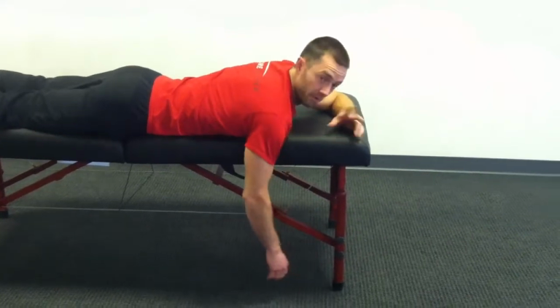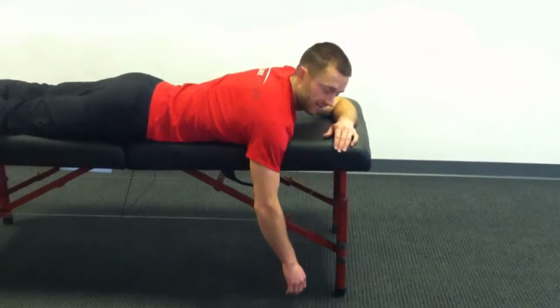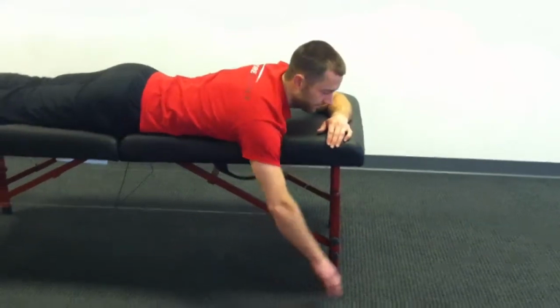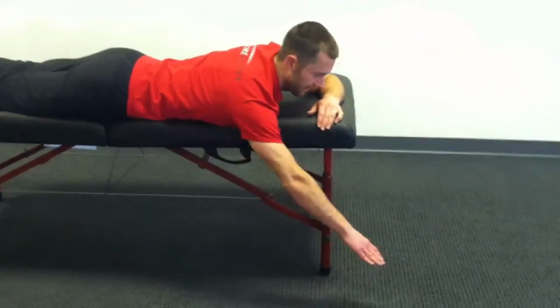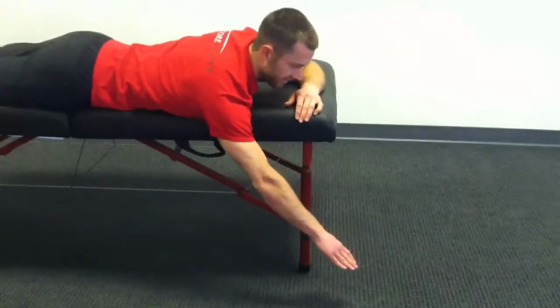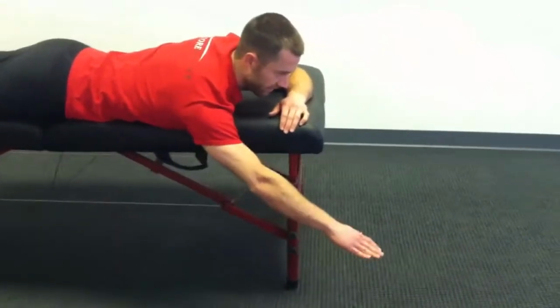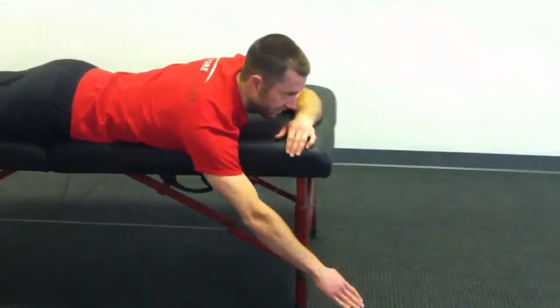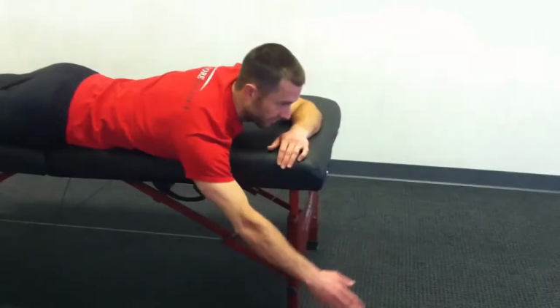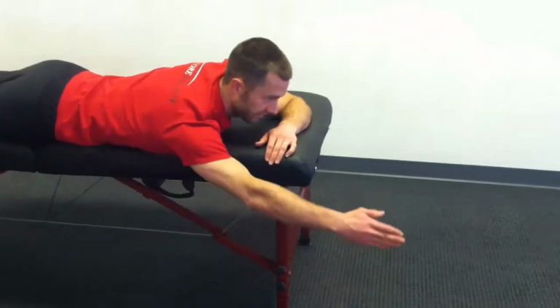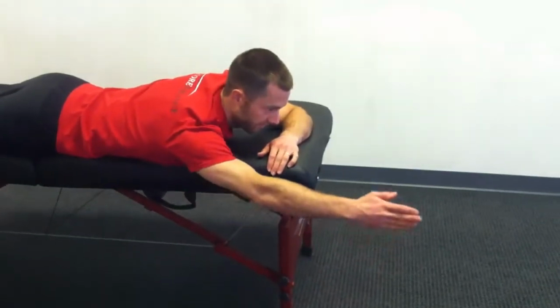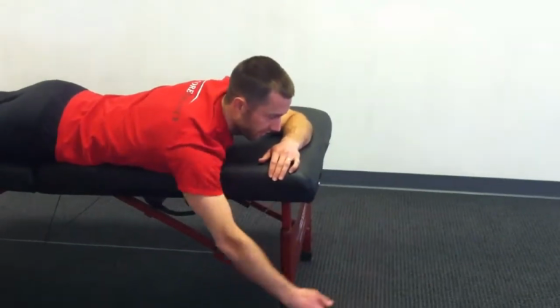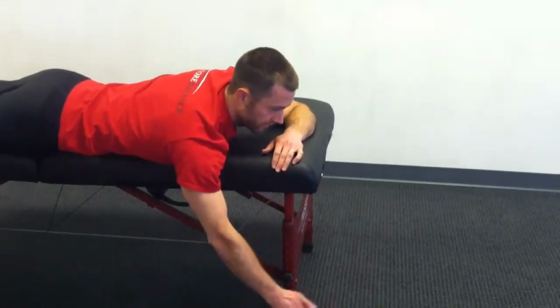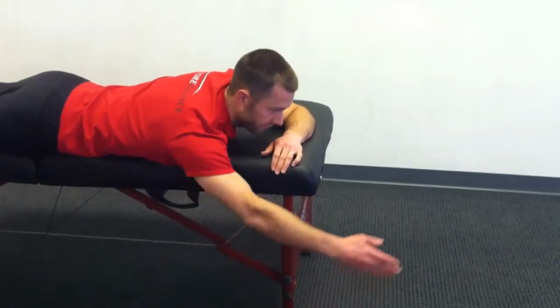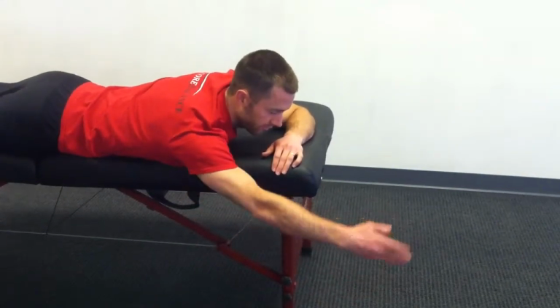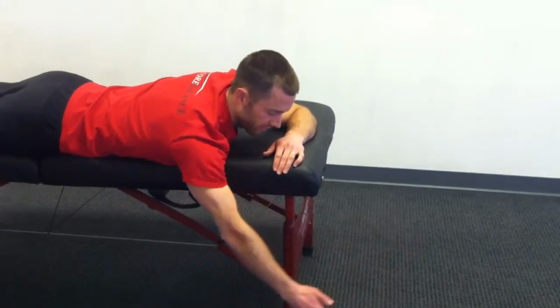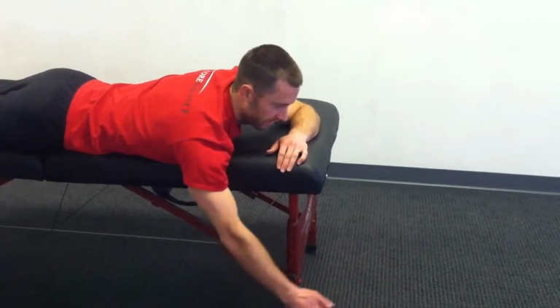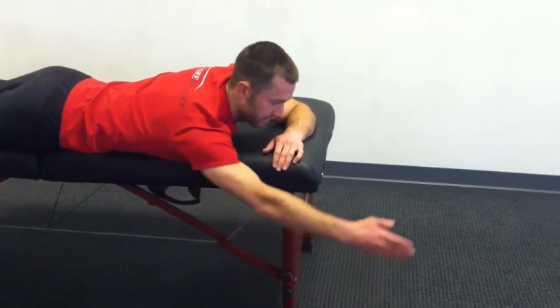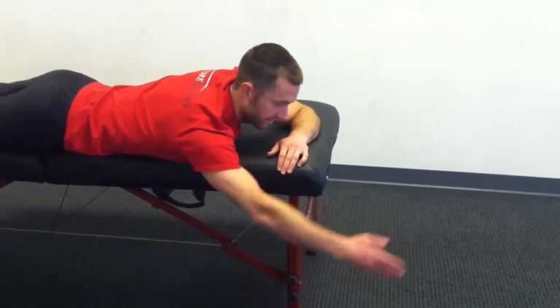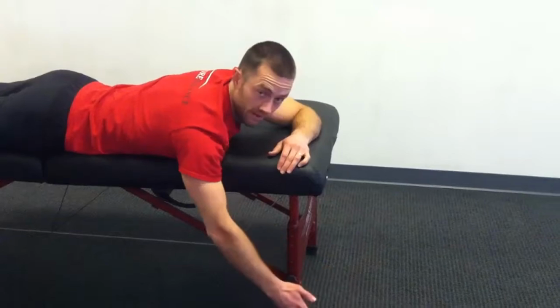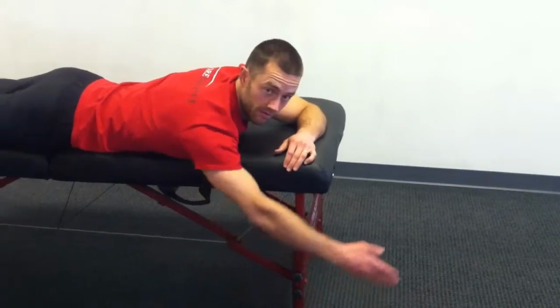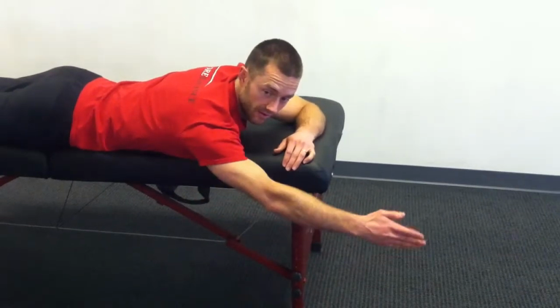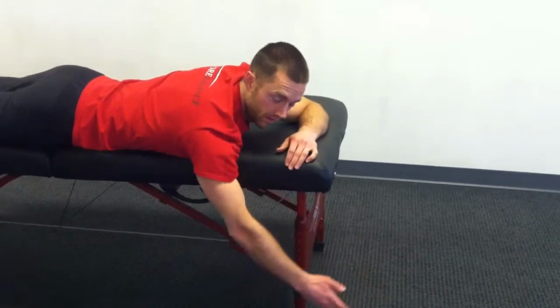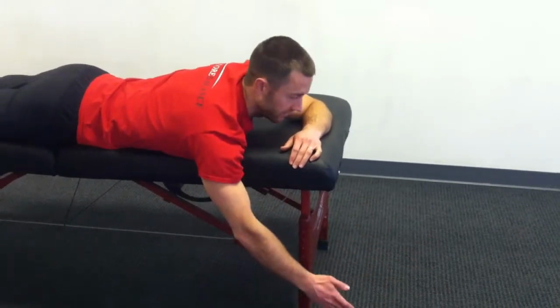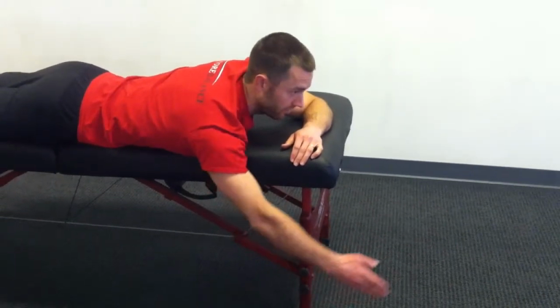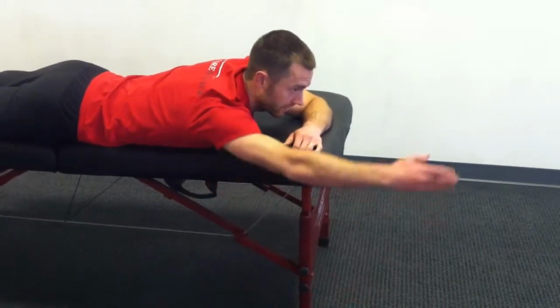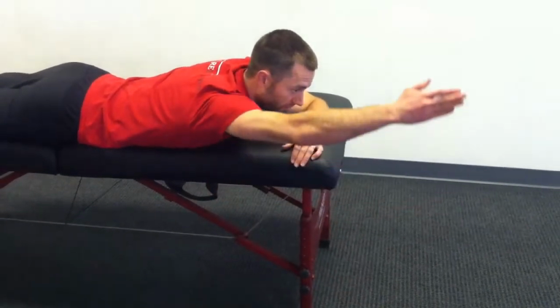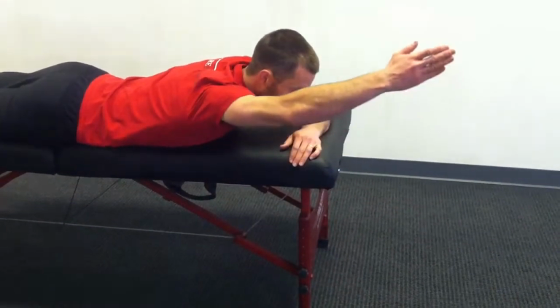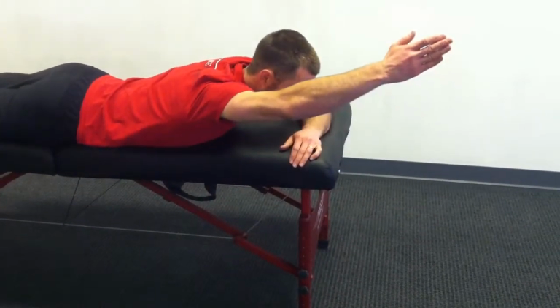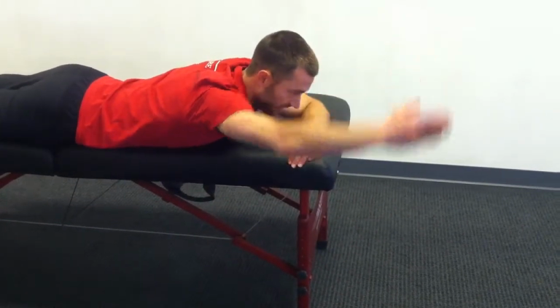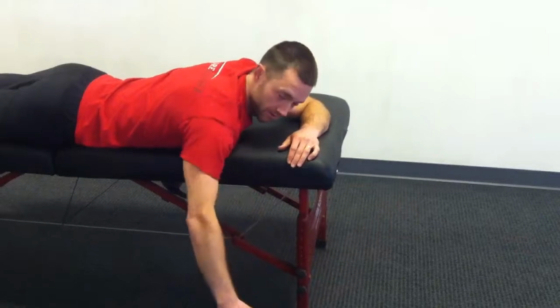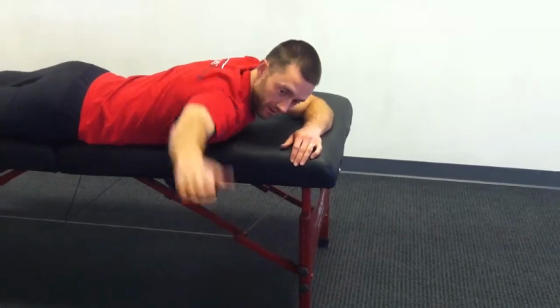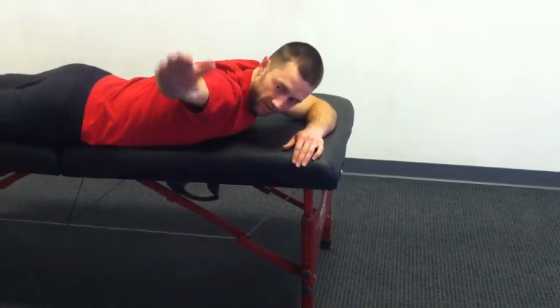Both sides again, and then same thing out here — you're going to come straight up and down right here. Your range of motion is probably going to be underneath the table, just like that. When you get to the point where you can come above and get up like this, or get up like this...